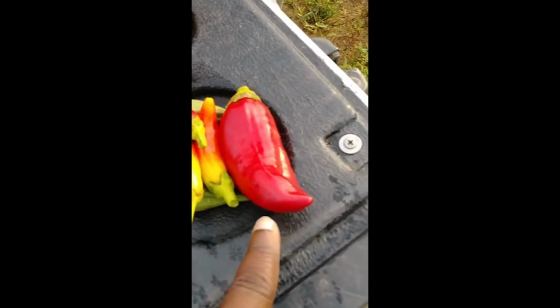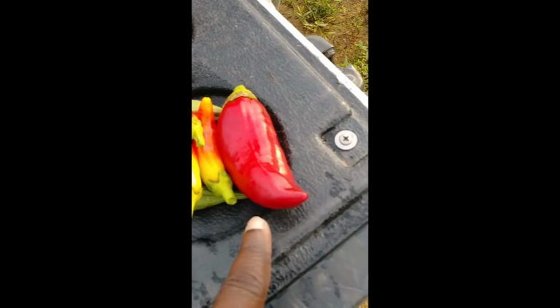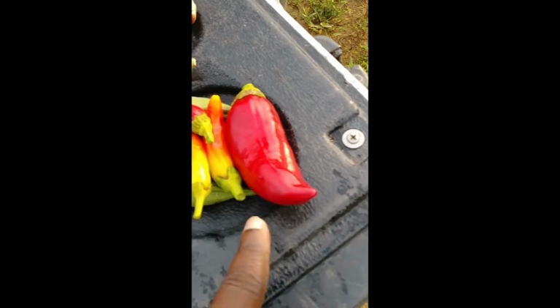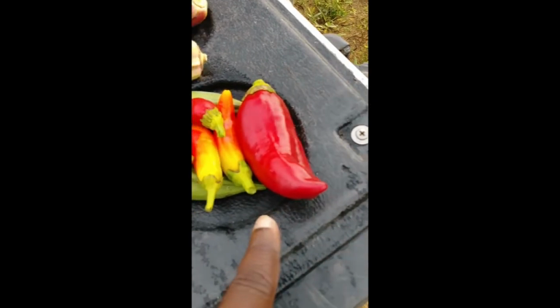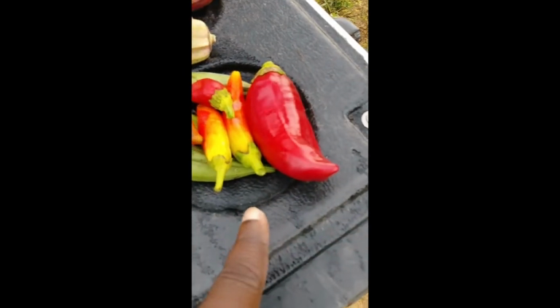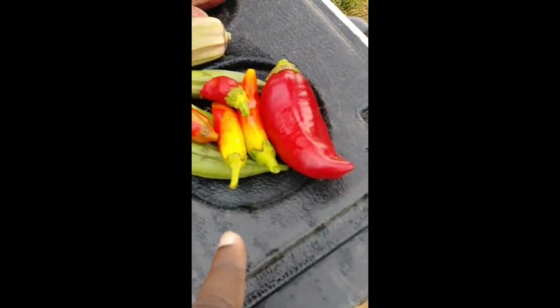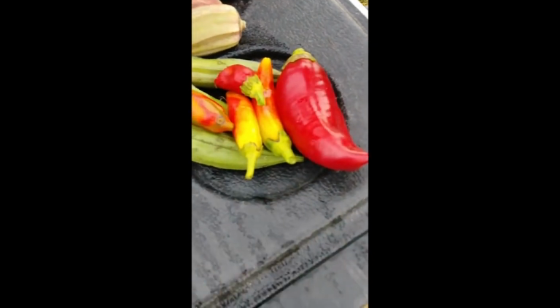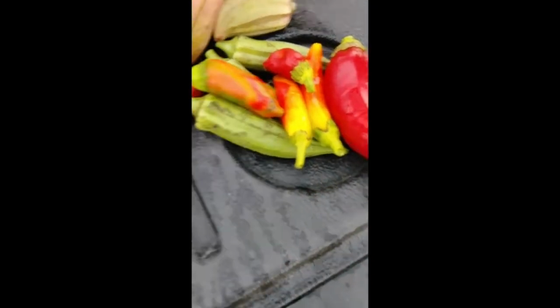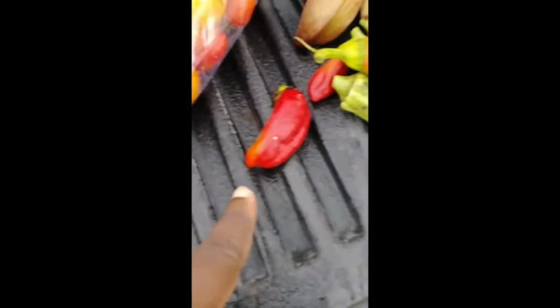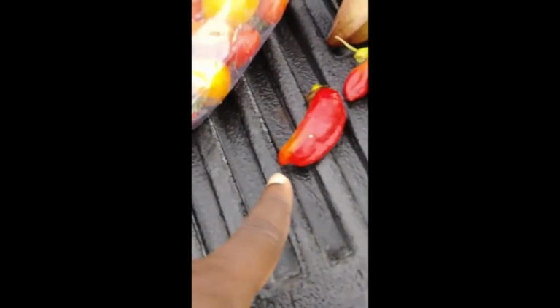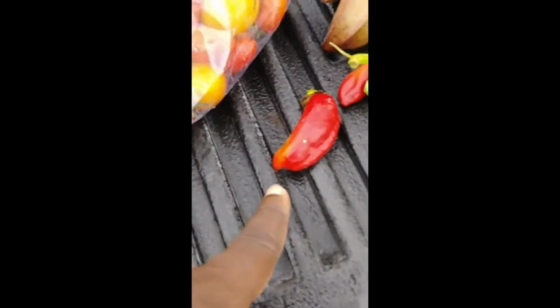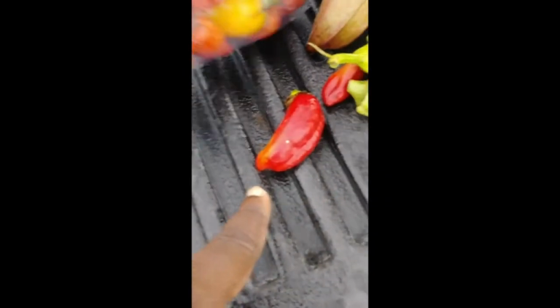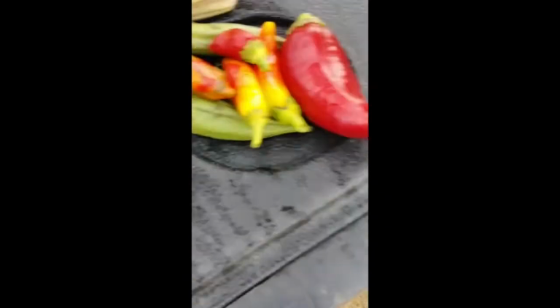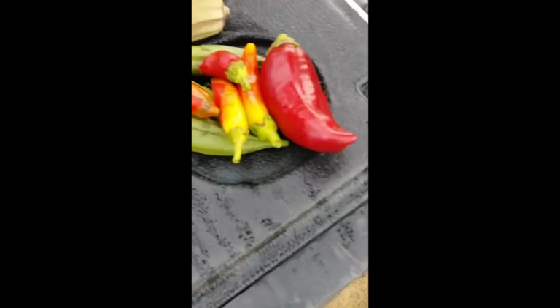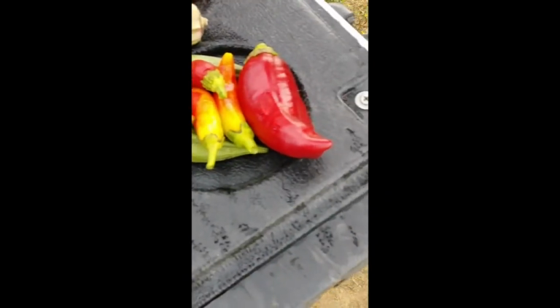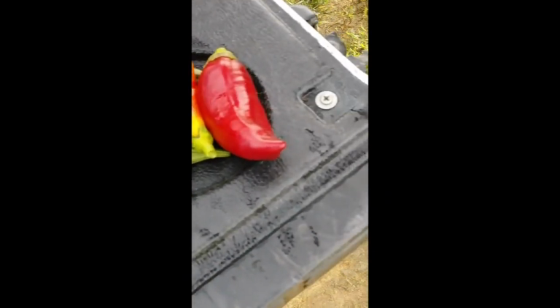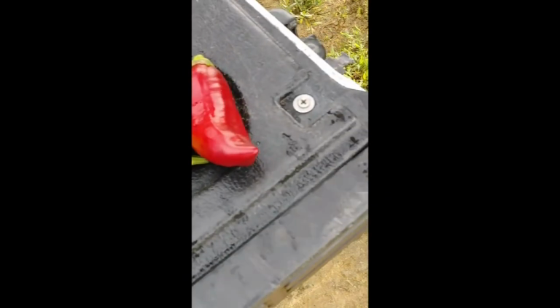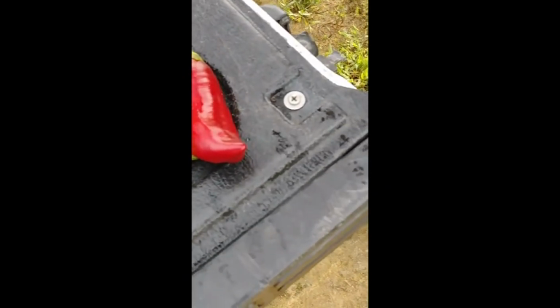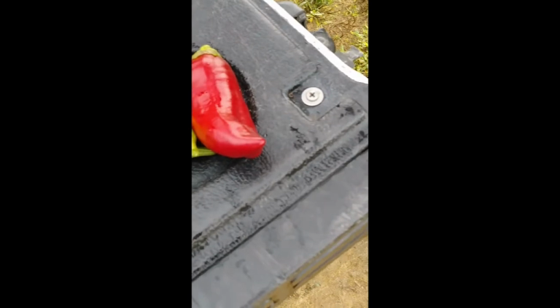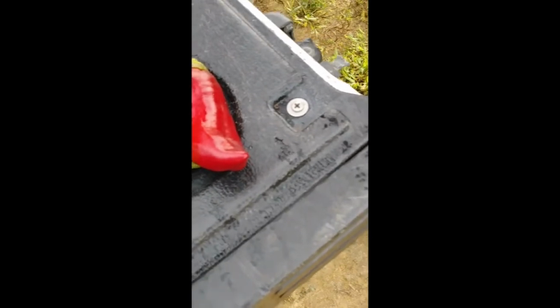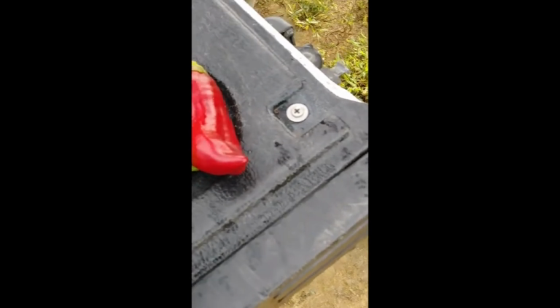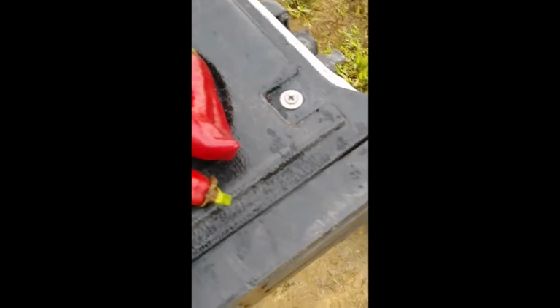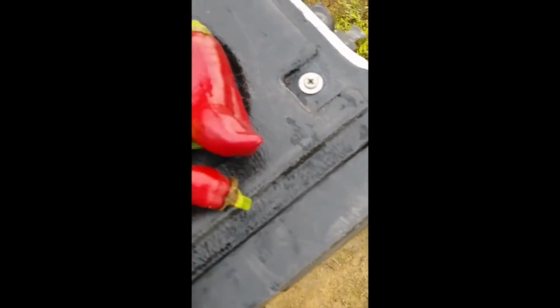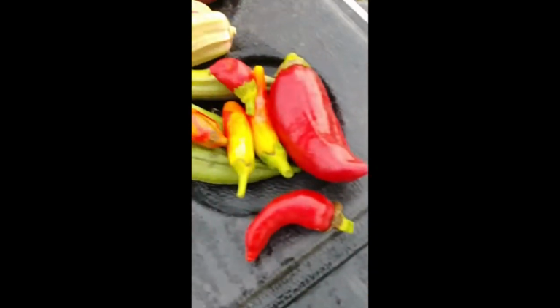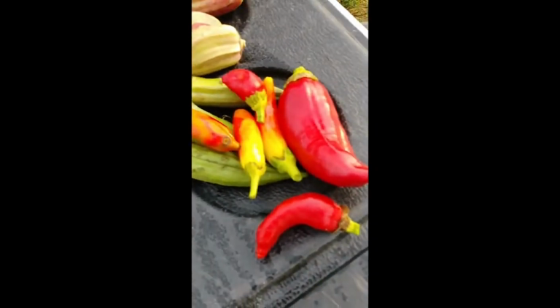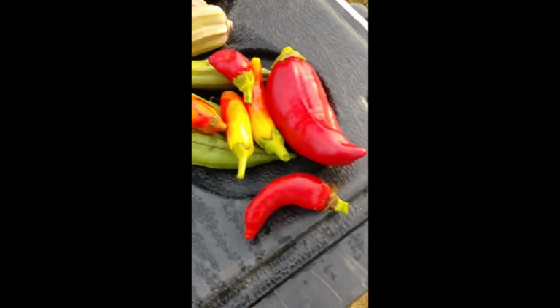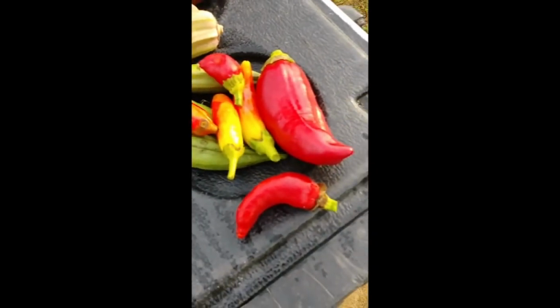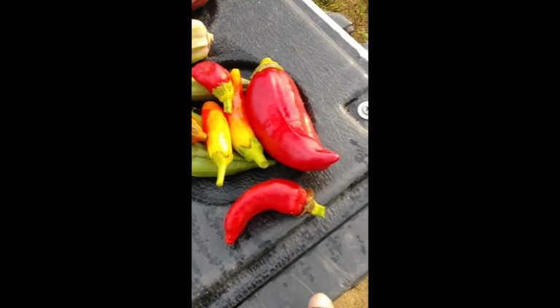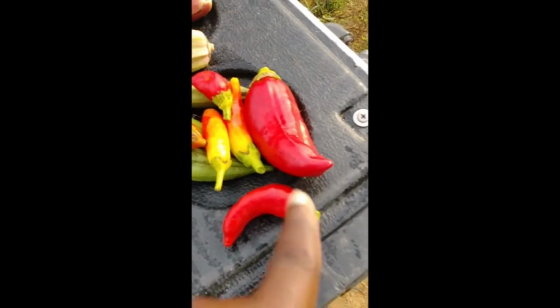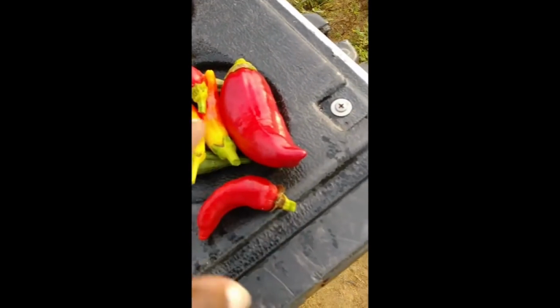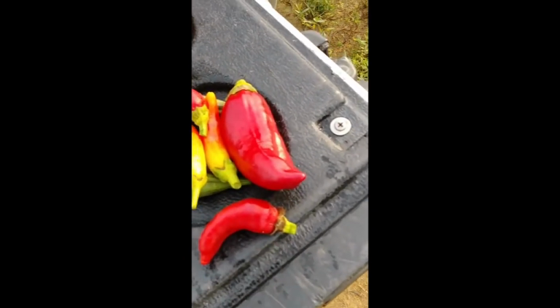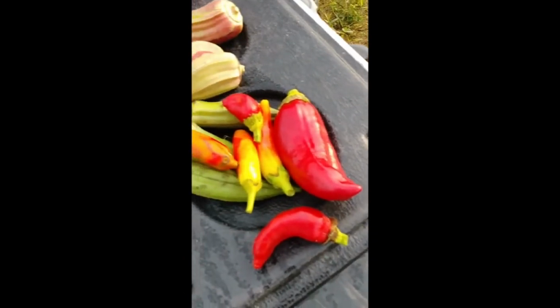And then this is a Giant Marconi pepper — this is also a Giant Marconi. You can tell it's not really giant; it's not the same size as that one. Yeah, it's just not the same size.